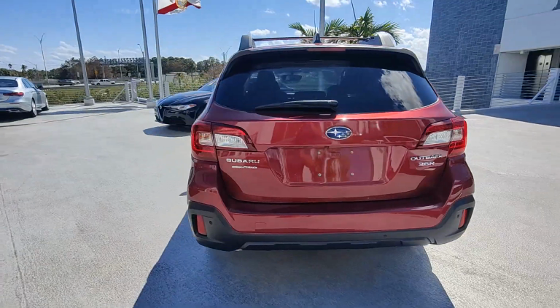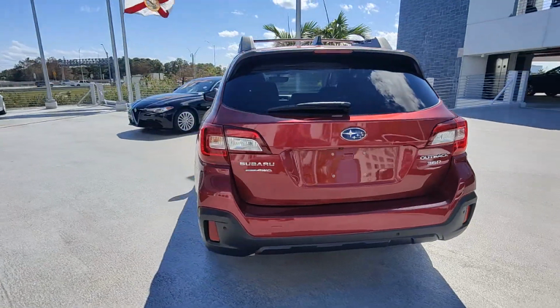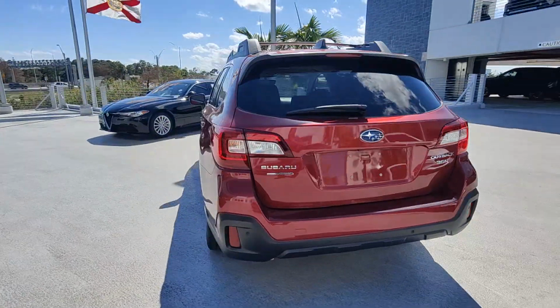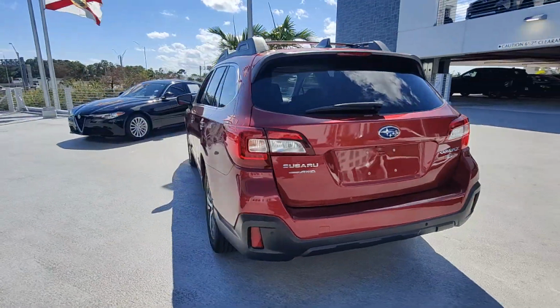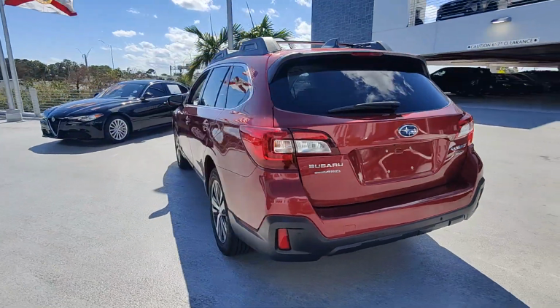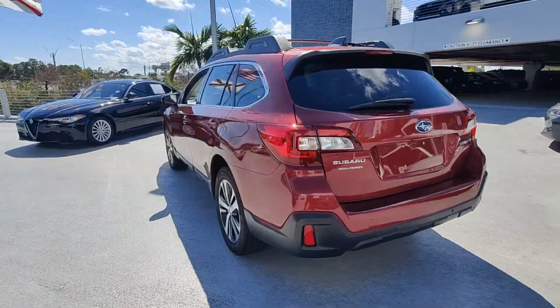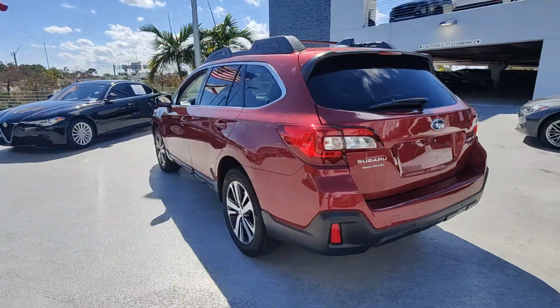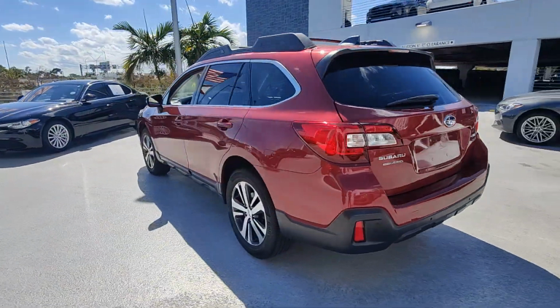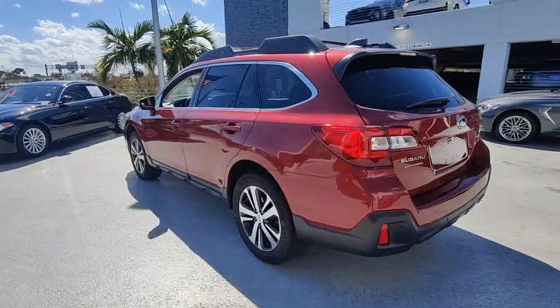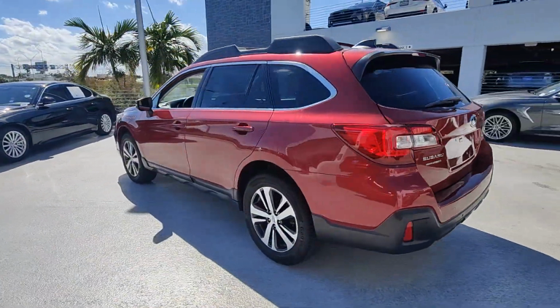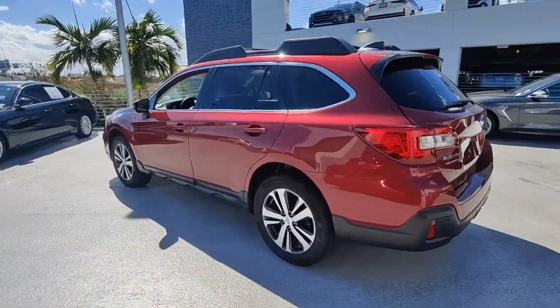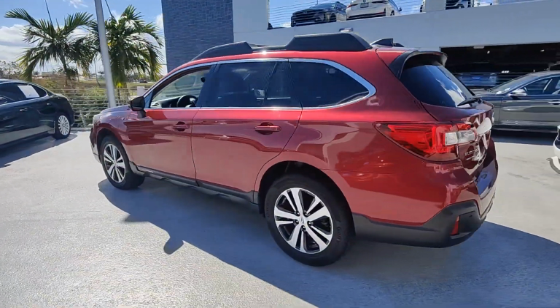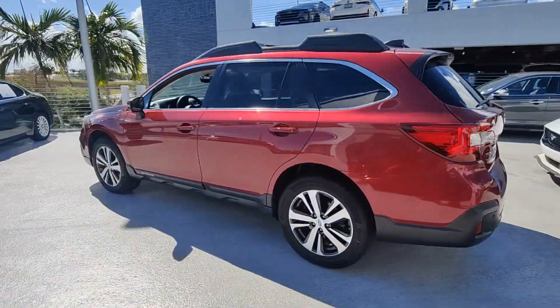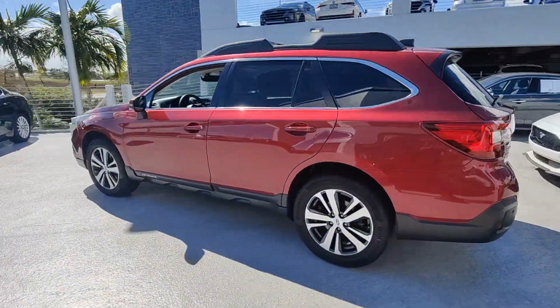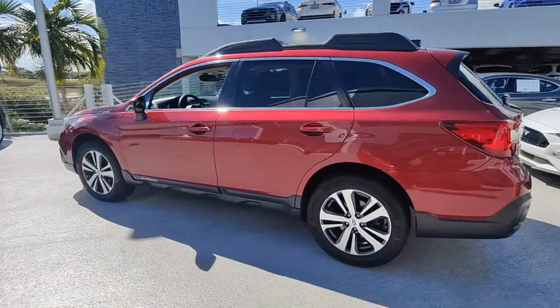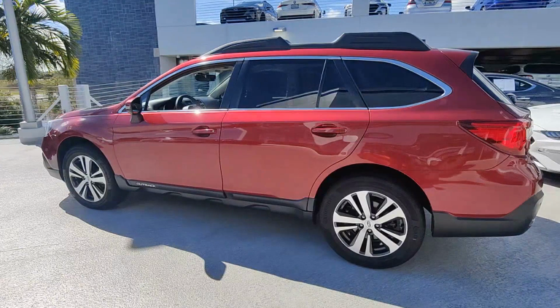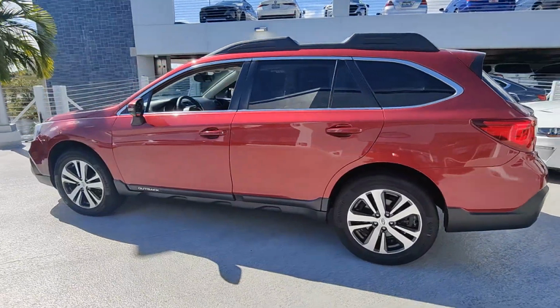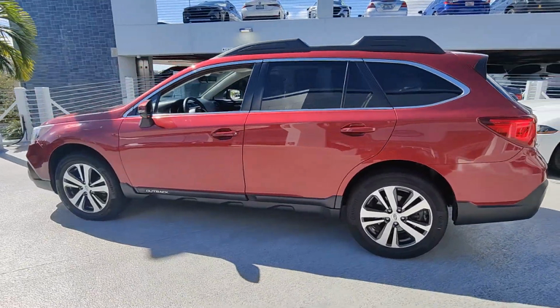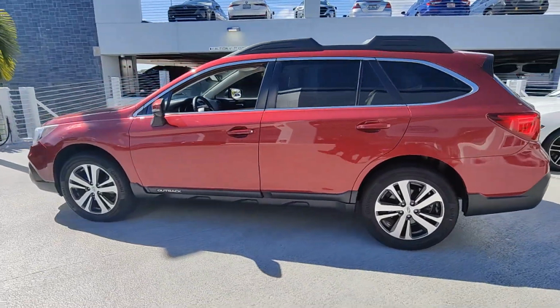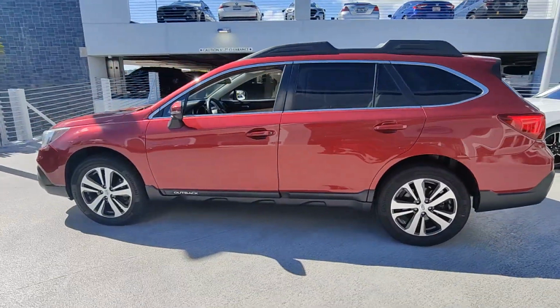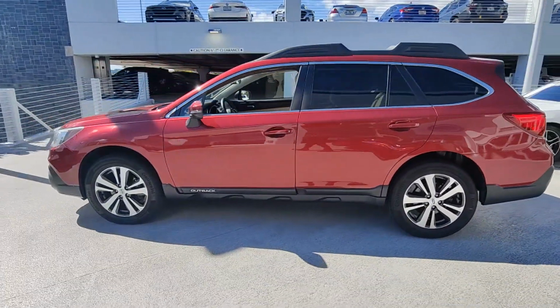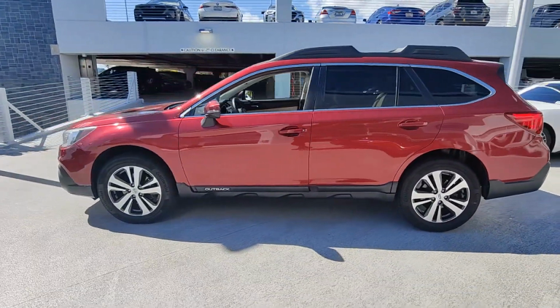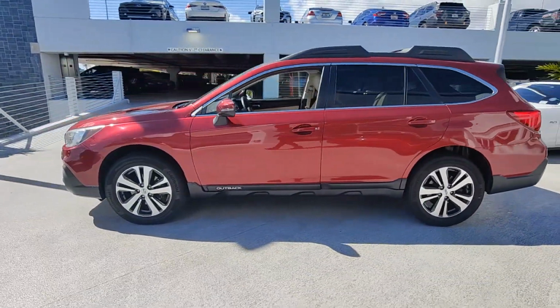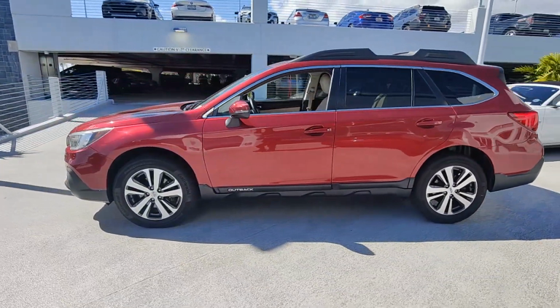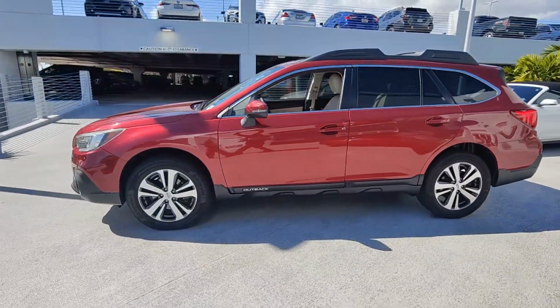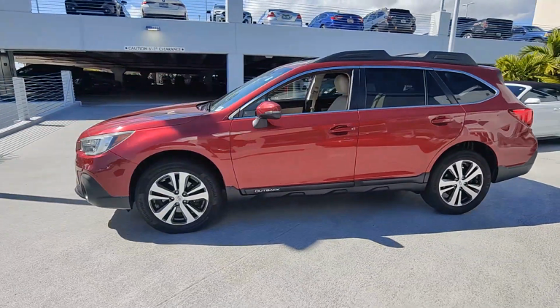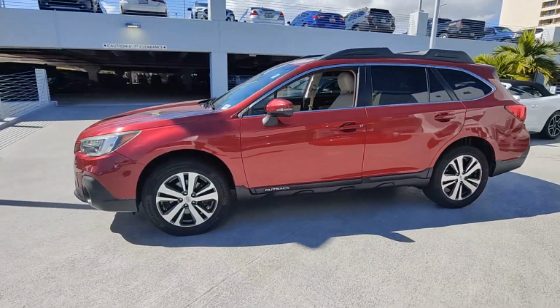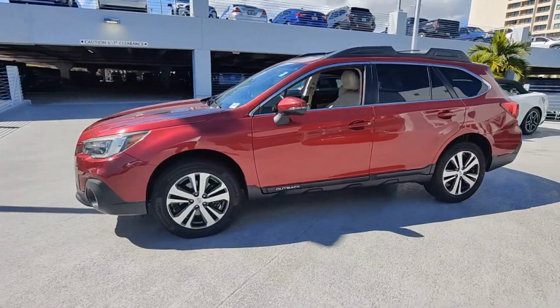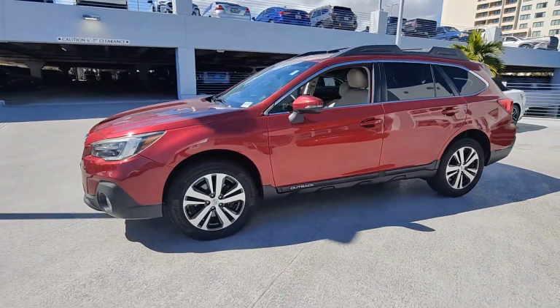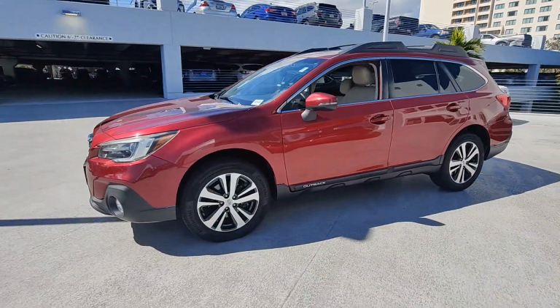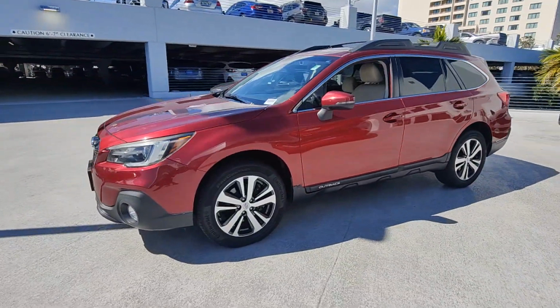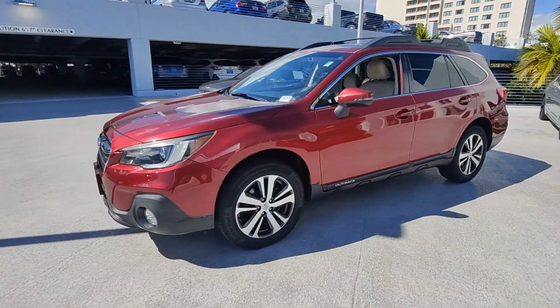Get outside and explore in comfort in this feature-rich Outback. Rugged, safe, and built to last, this capable compact SUV is your reliable partner on every adventure.